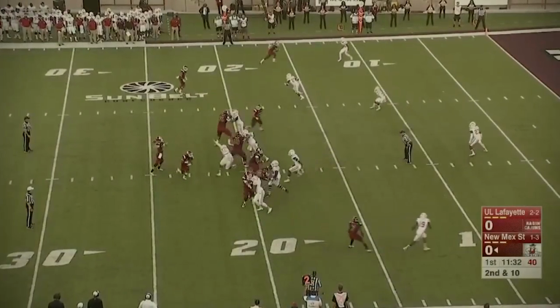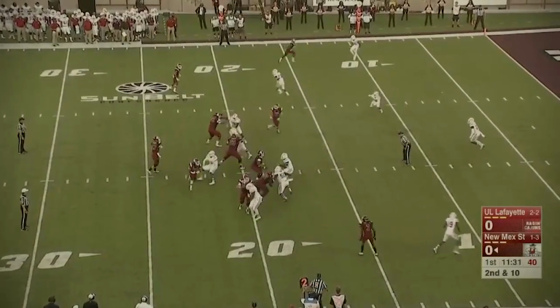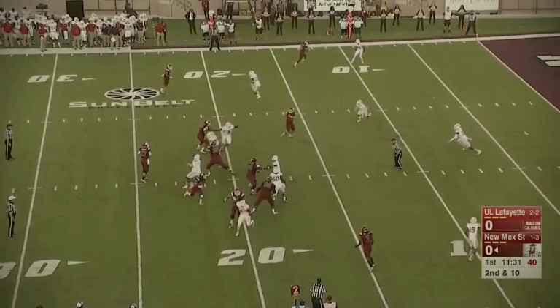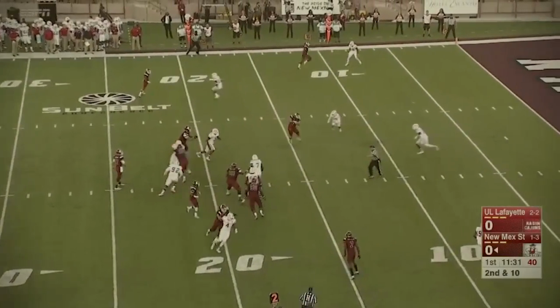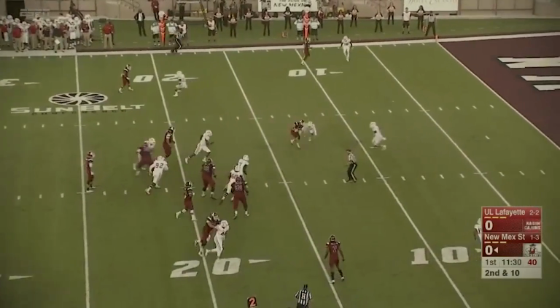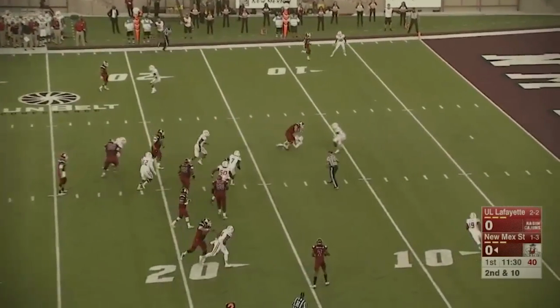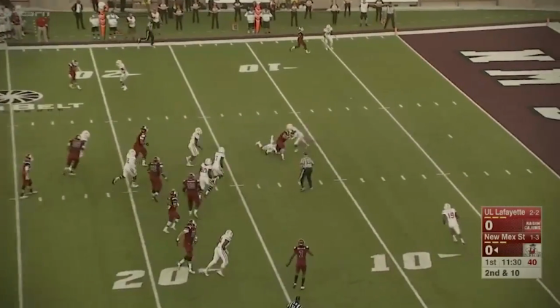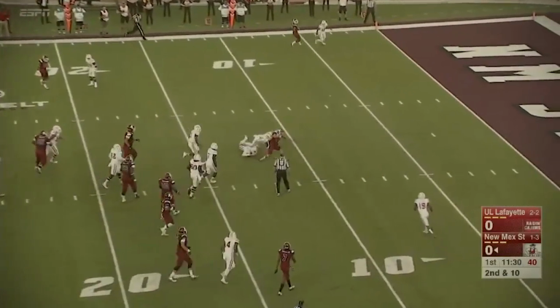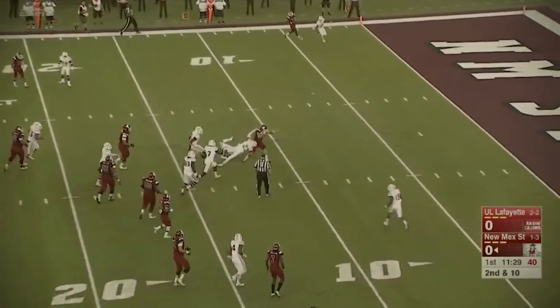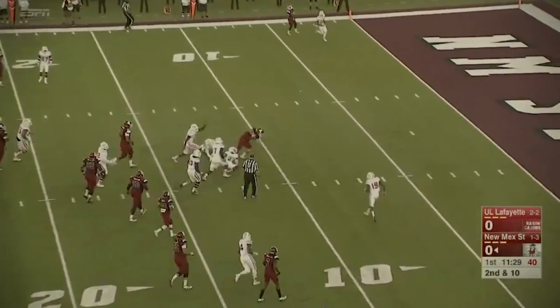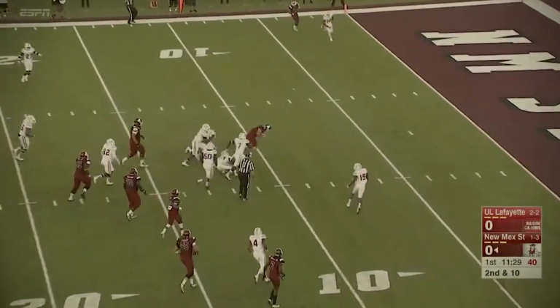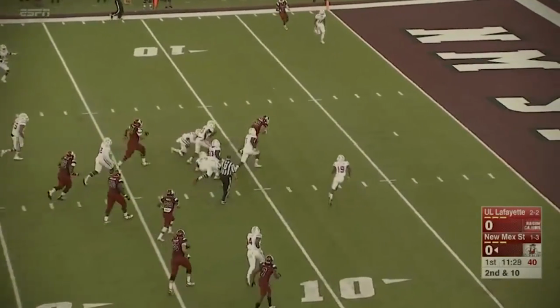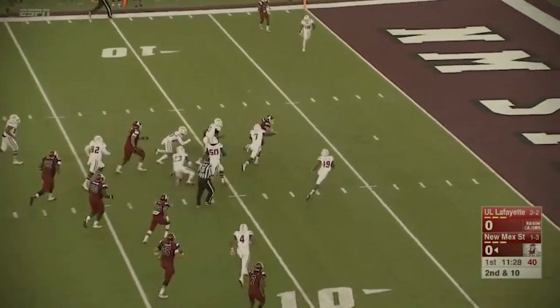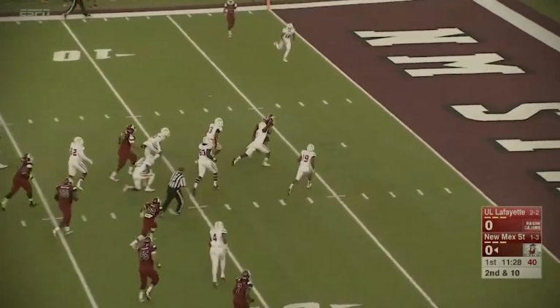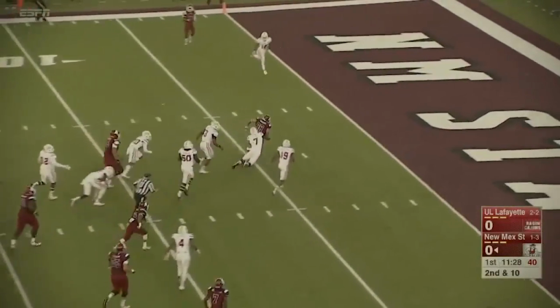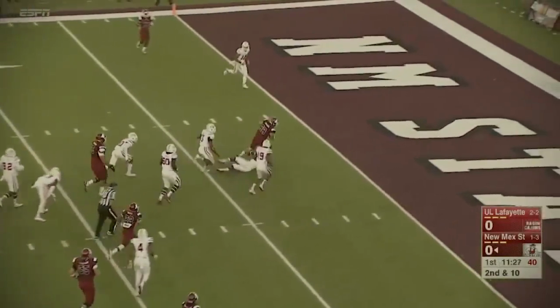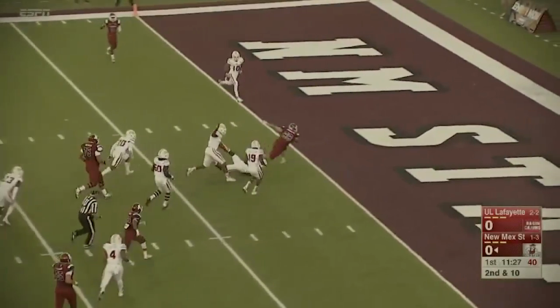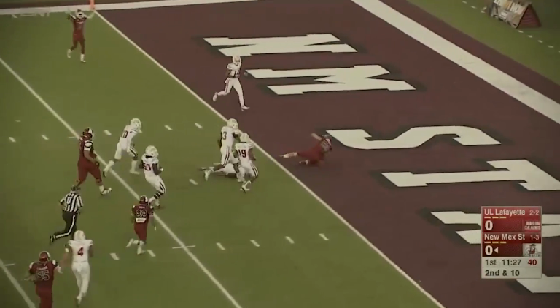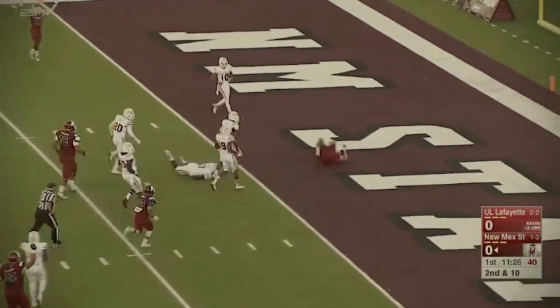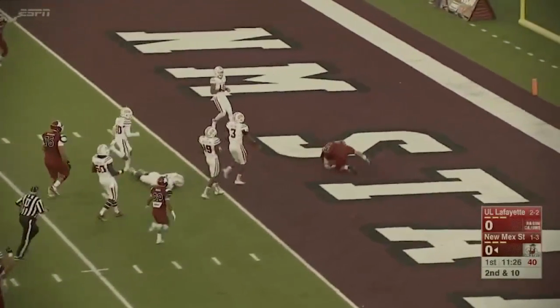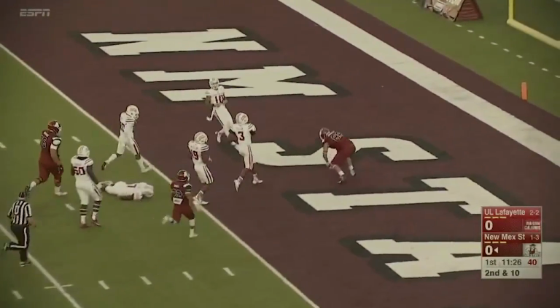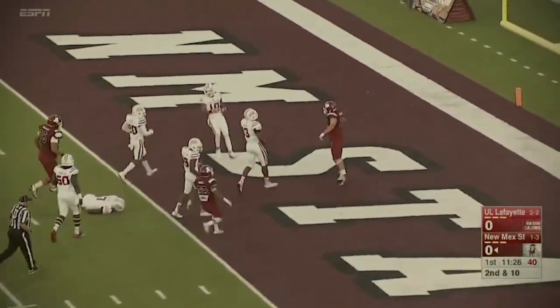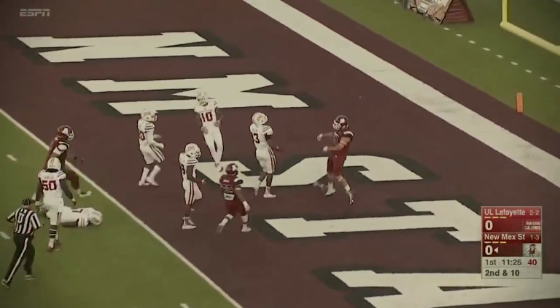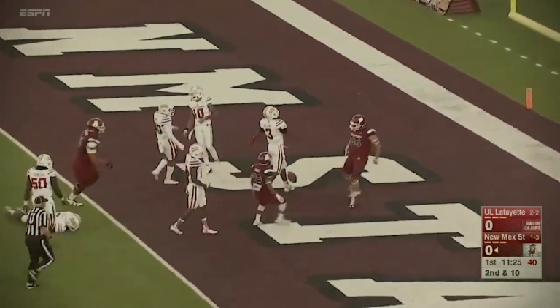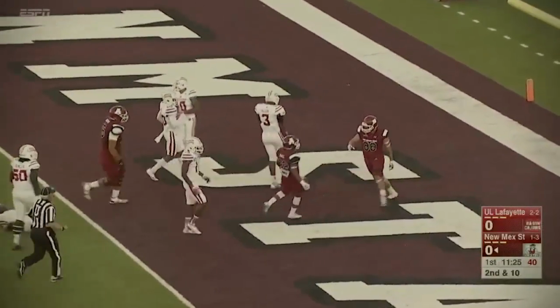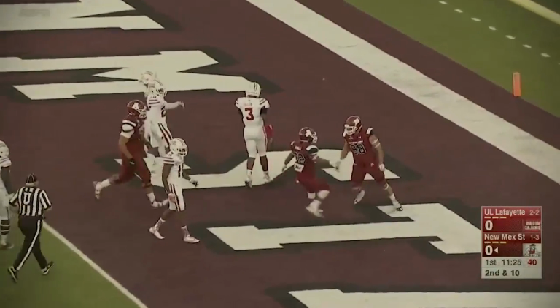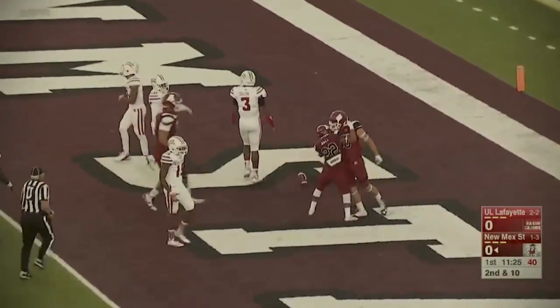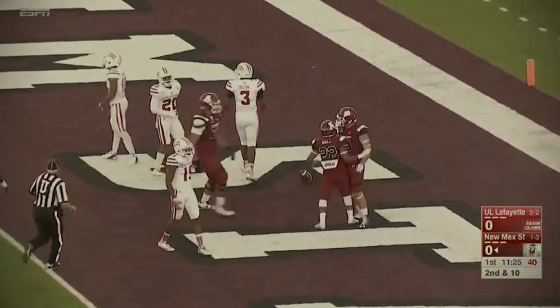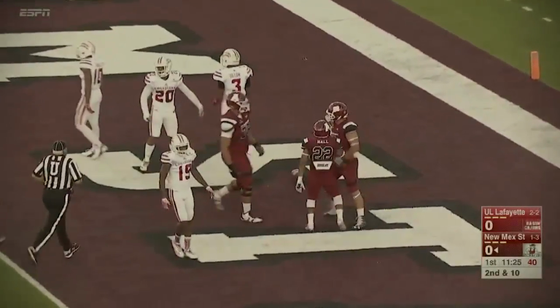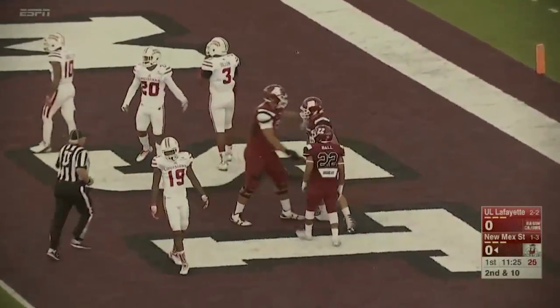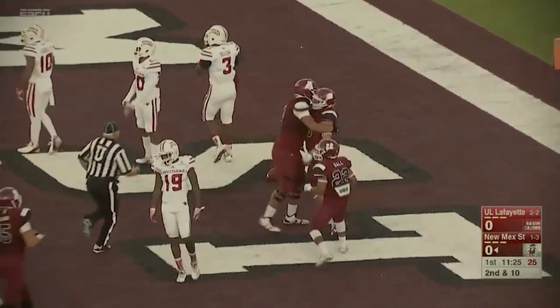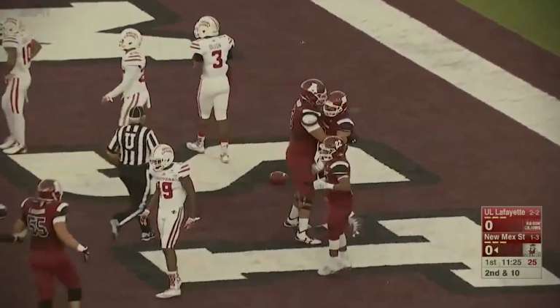Second down now, a little flip over the middle. Oh, nice looking play, breaking tackles into the end zone. Clayton Grinch, the Aggie touchdown.